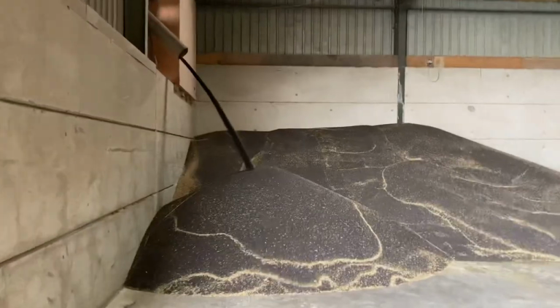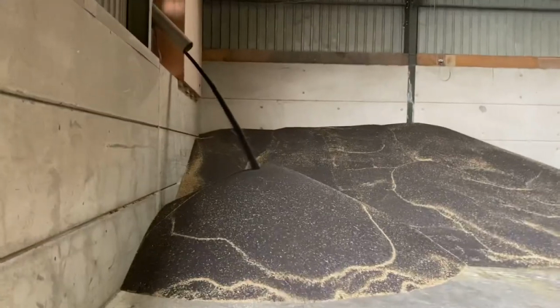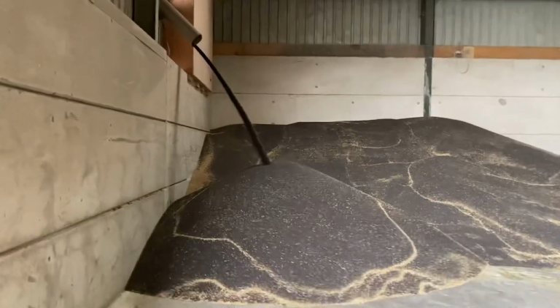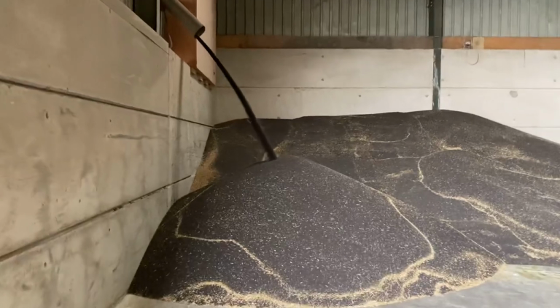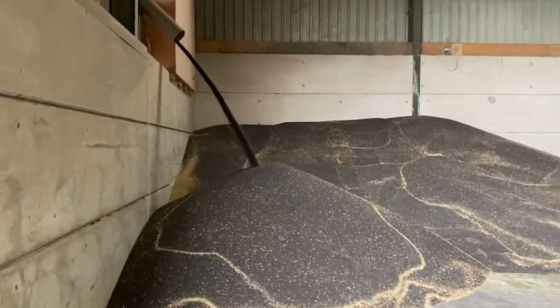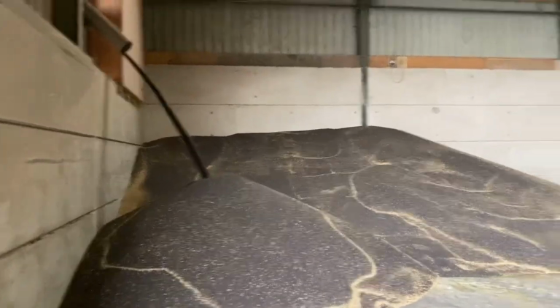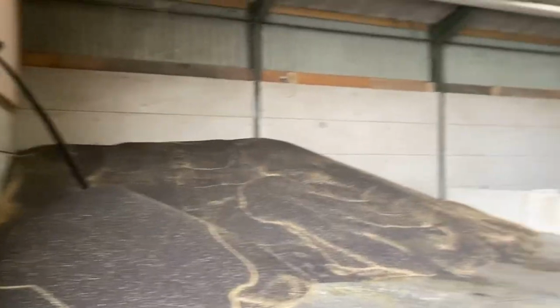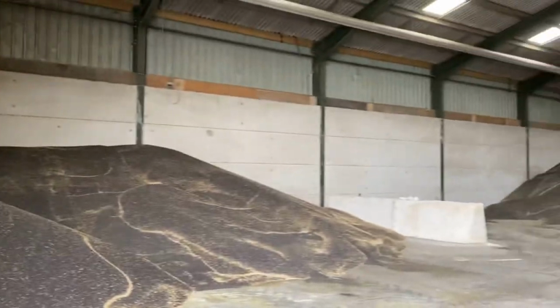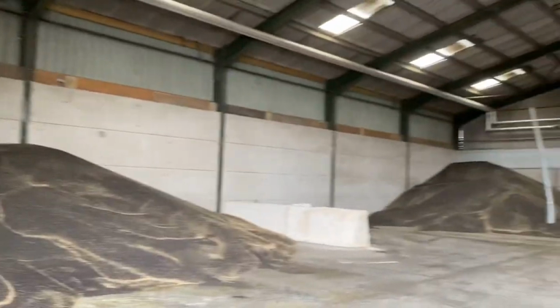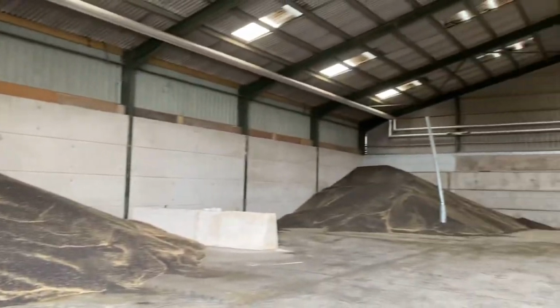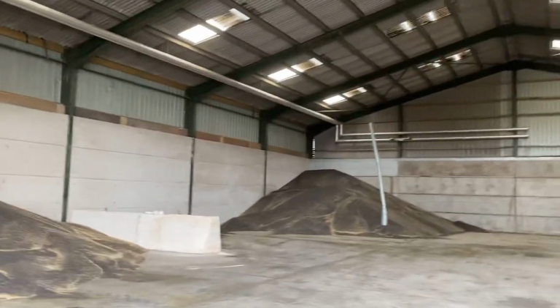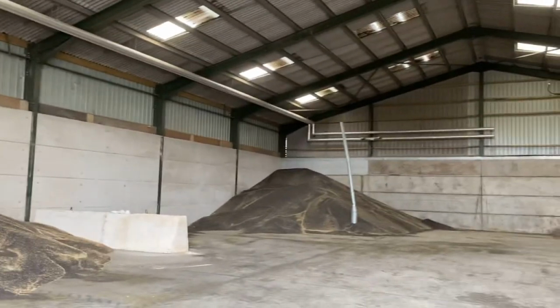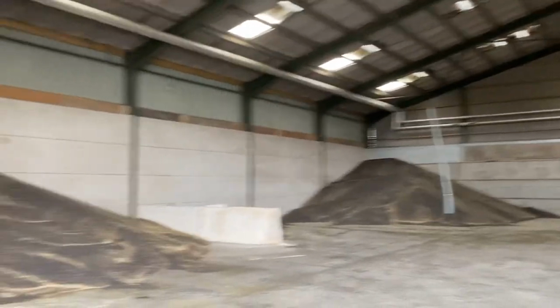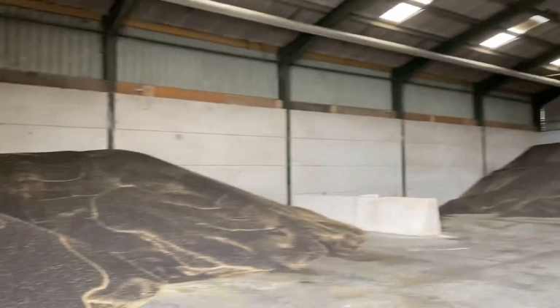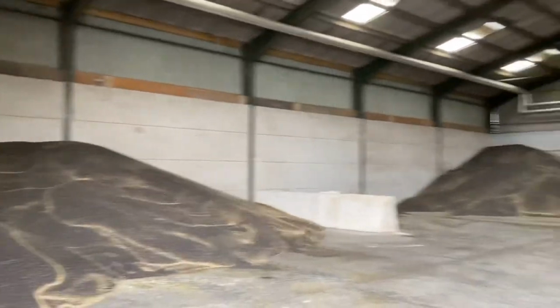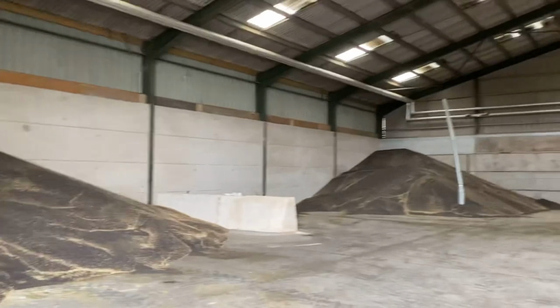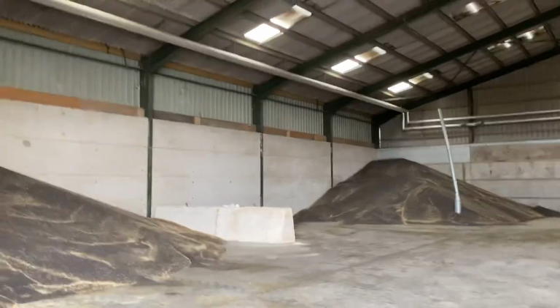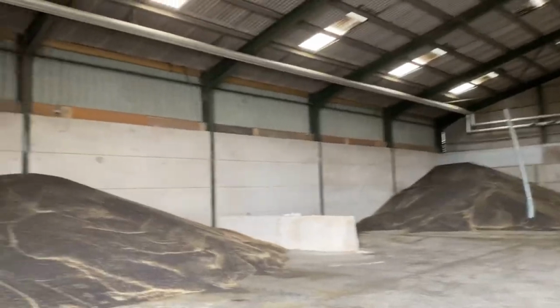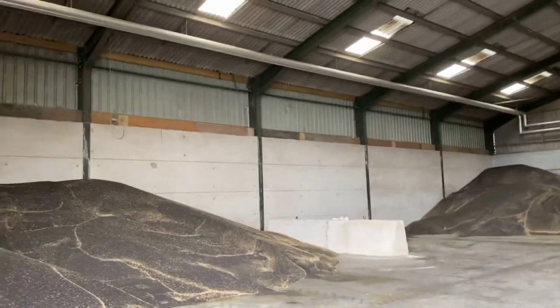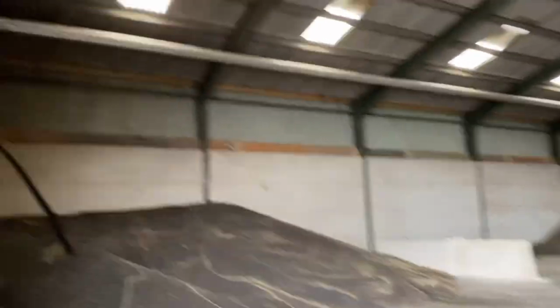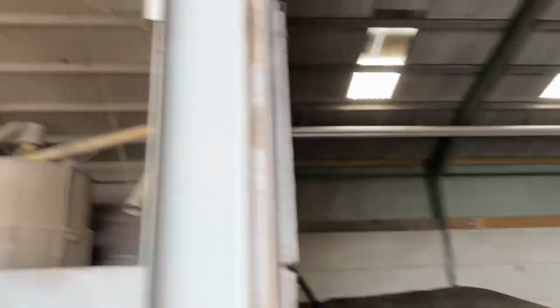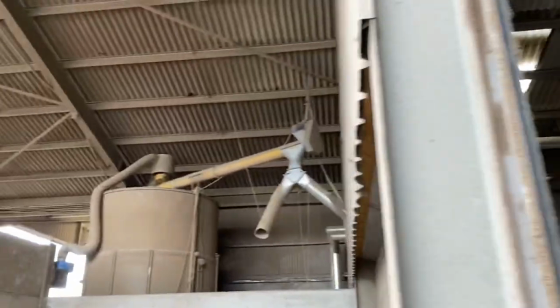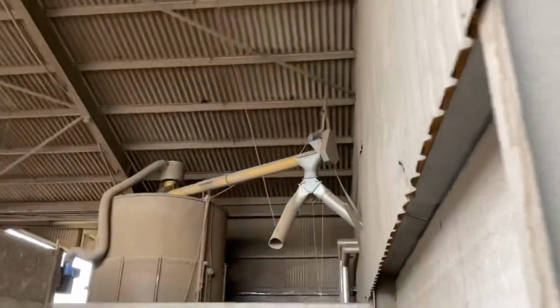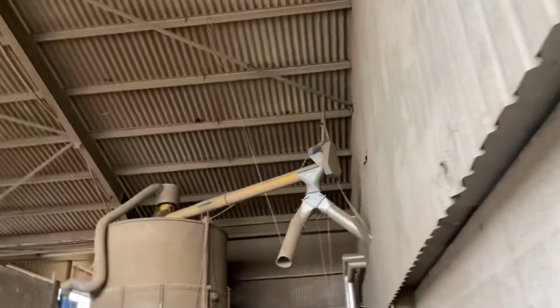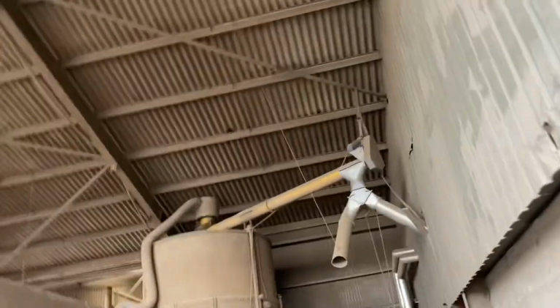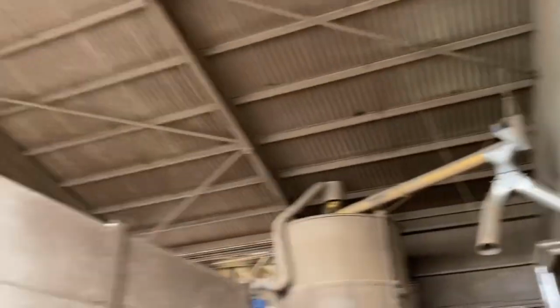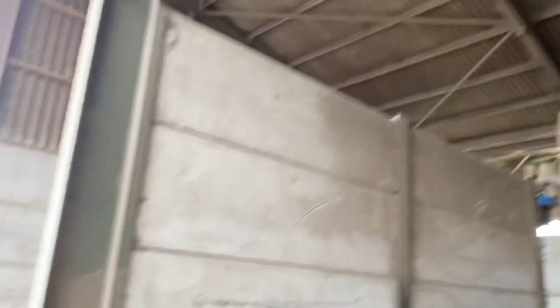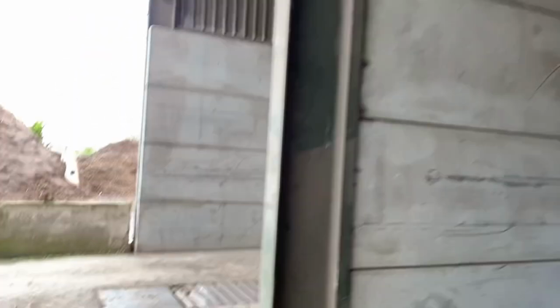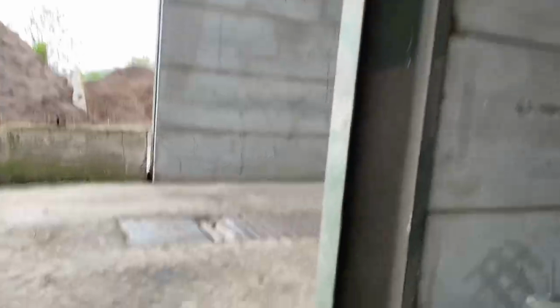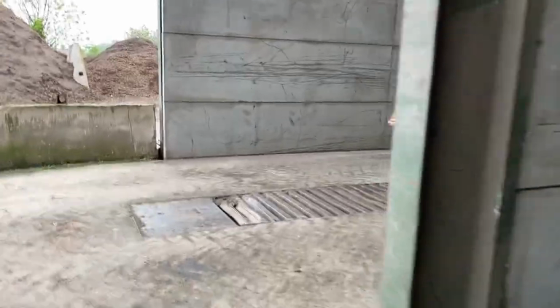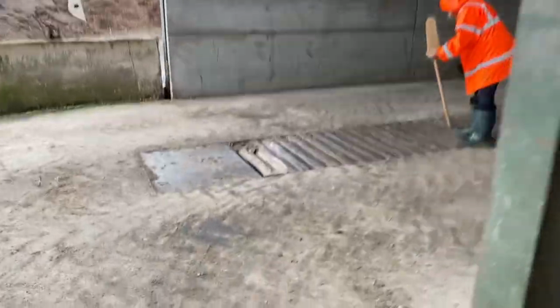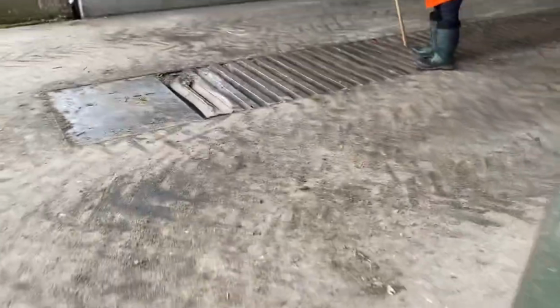Discharging a bit of oilseed rape out of the dryer that we've been putting through the cleaner. Not a lot left now in the shed - maybe 100 to 120 tonnes. It's coming out at the top there. We're just sweeping out the intake bit now.